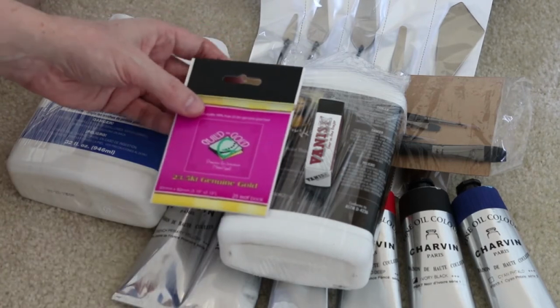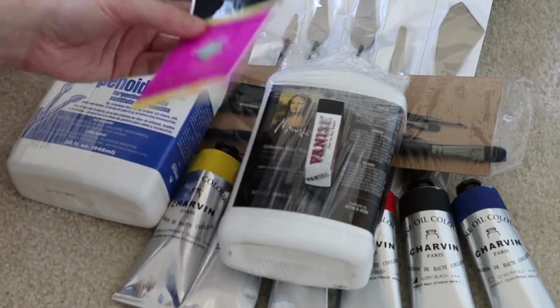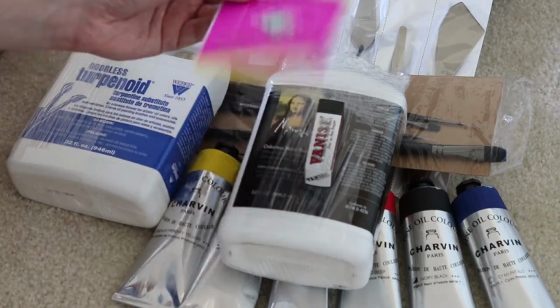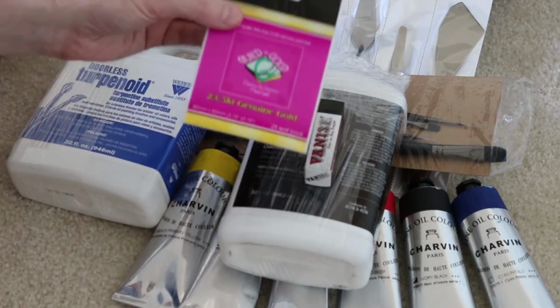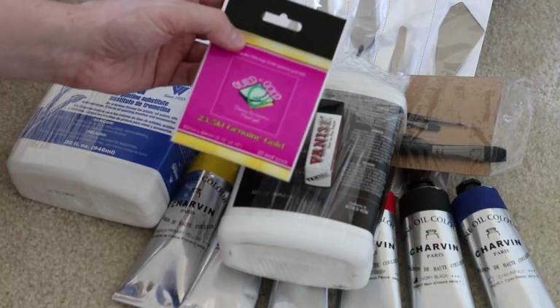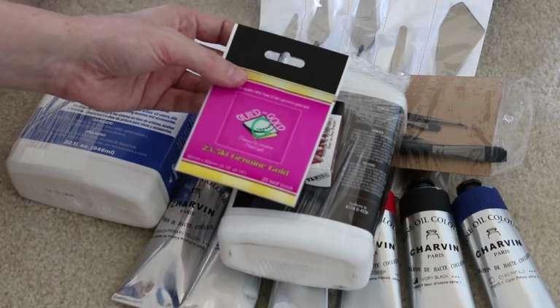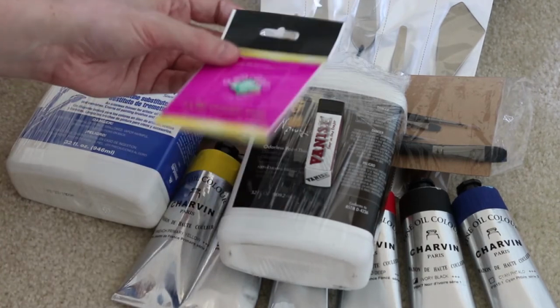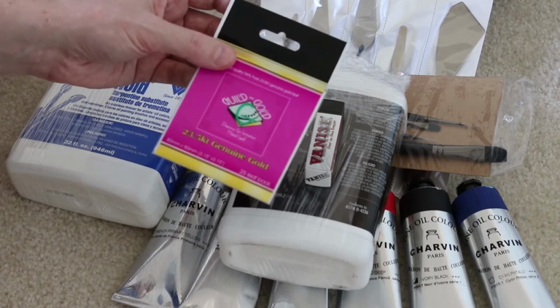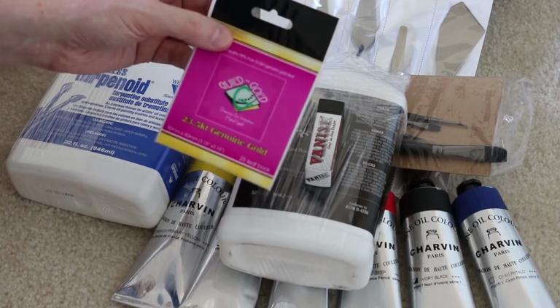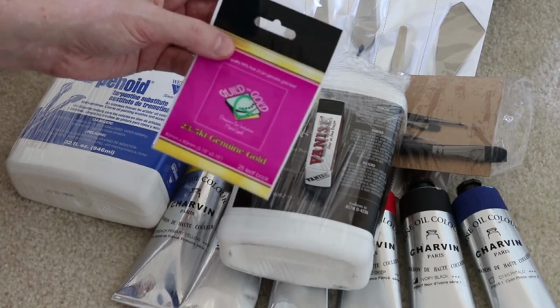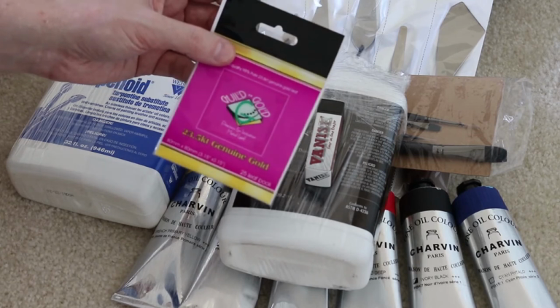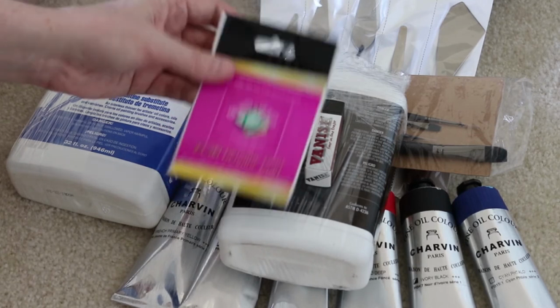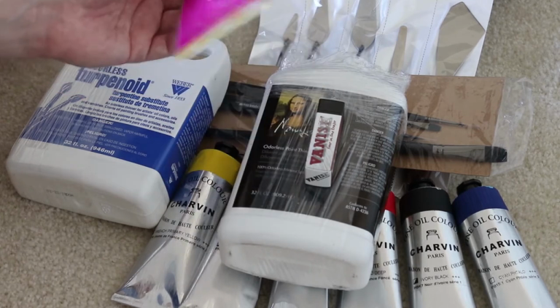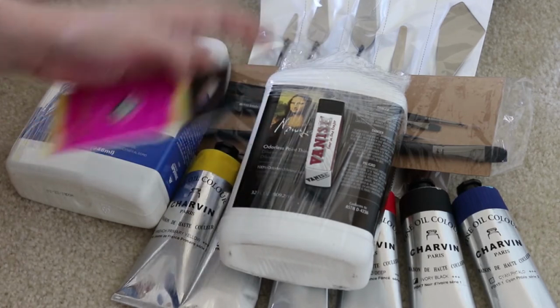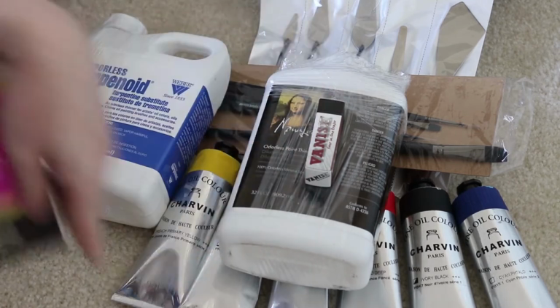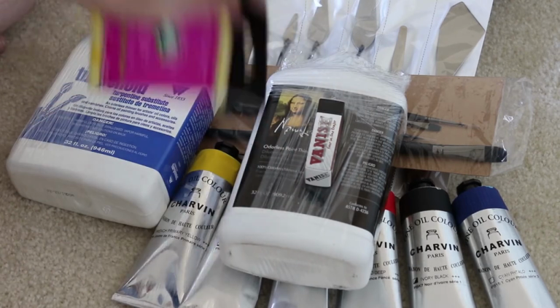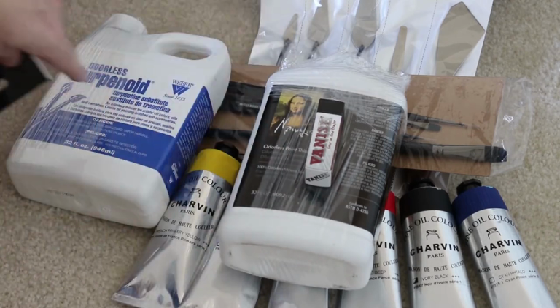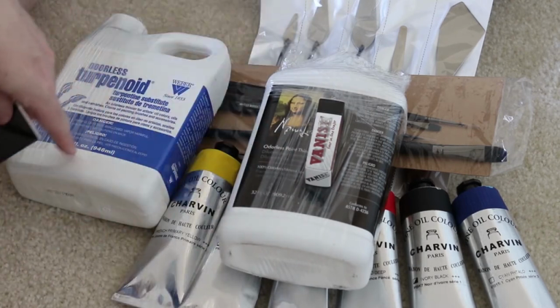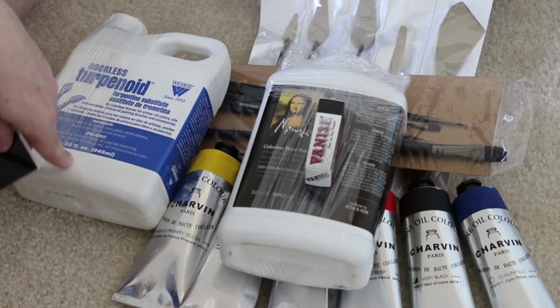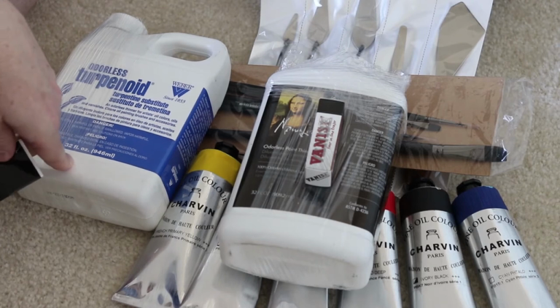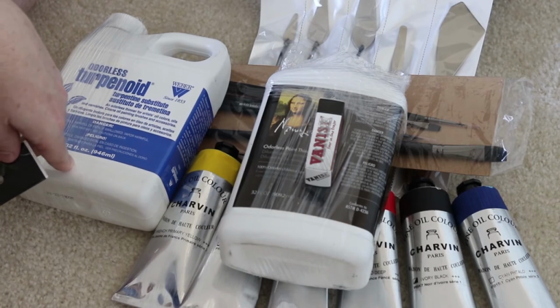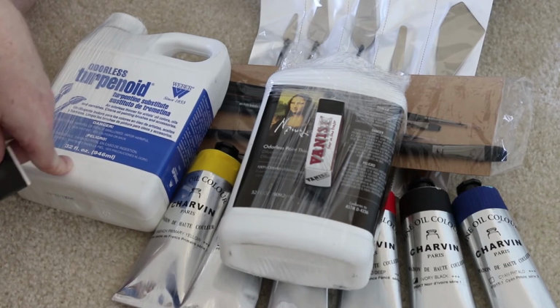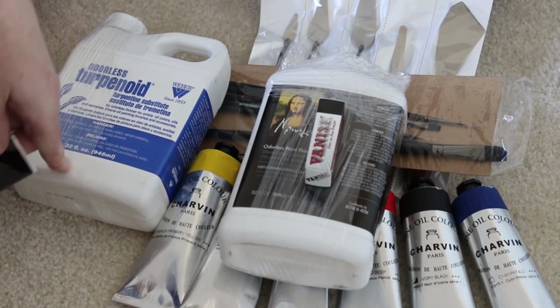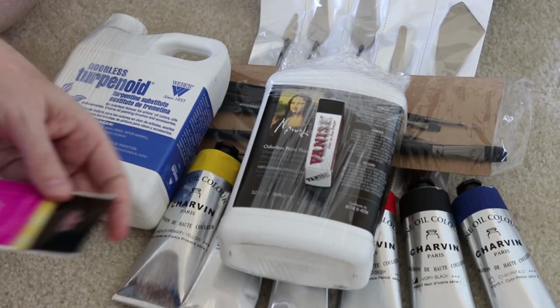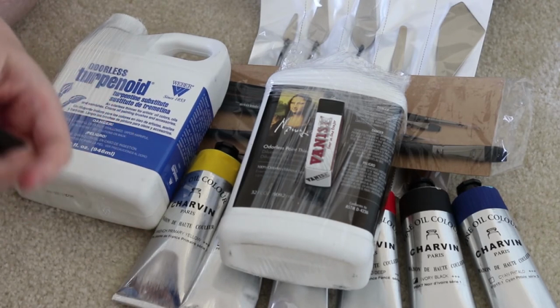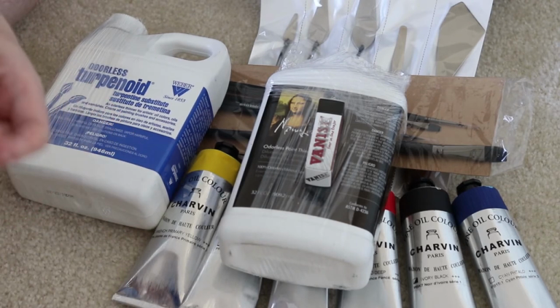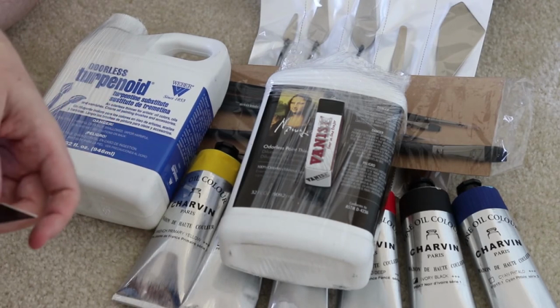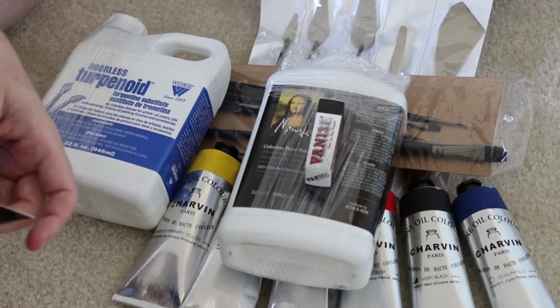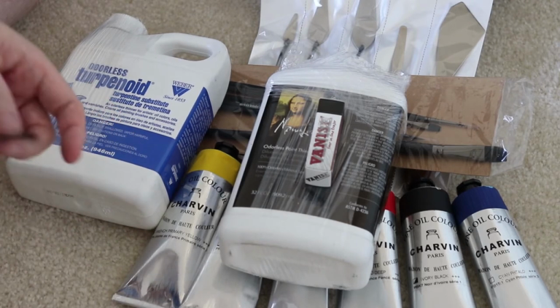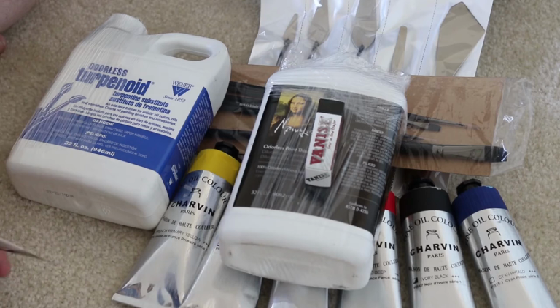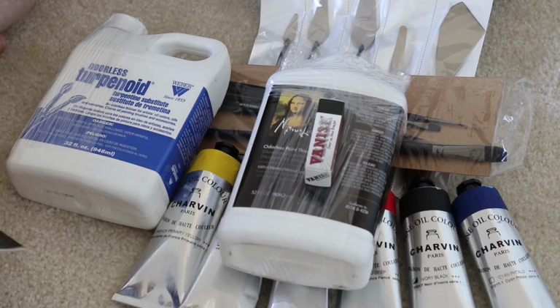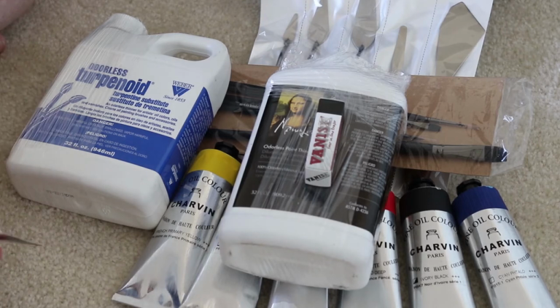The gilding gold was actually one of the most expensive things — I think it was close to $20. But all up, everything here was around $100 US, which I think is super cool — a really great price.